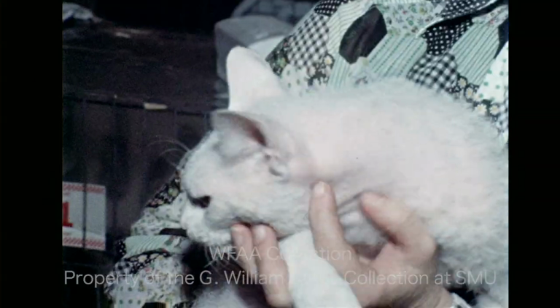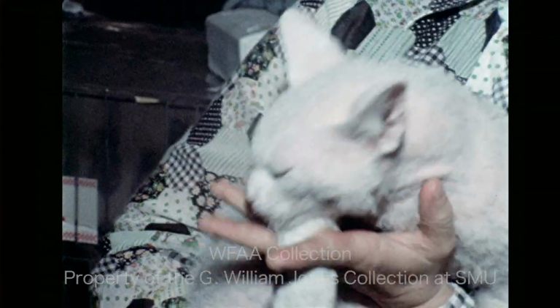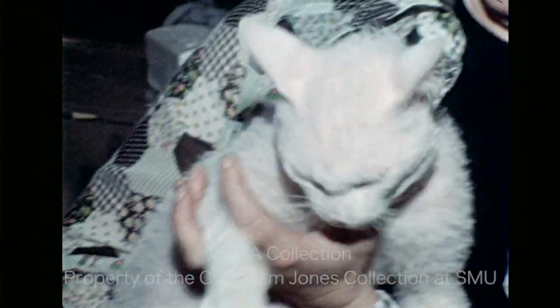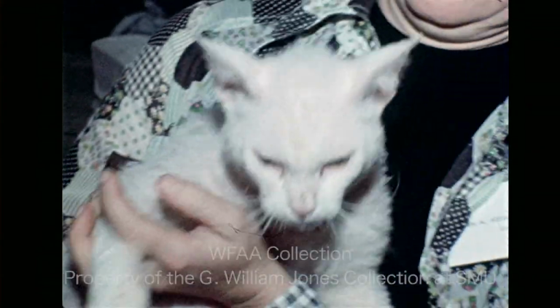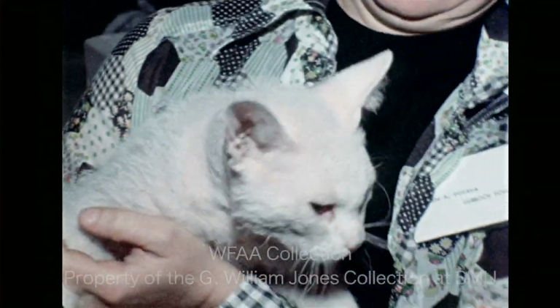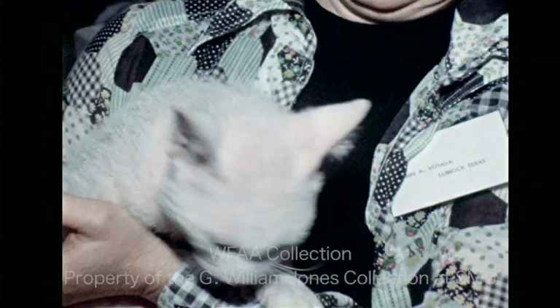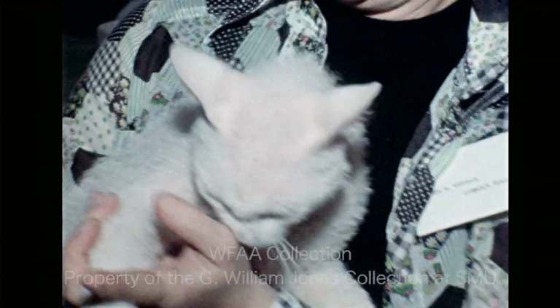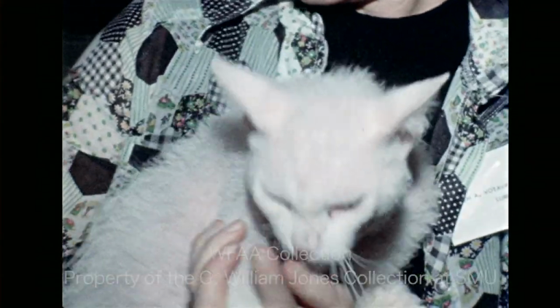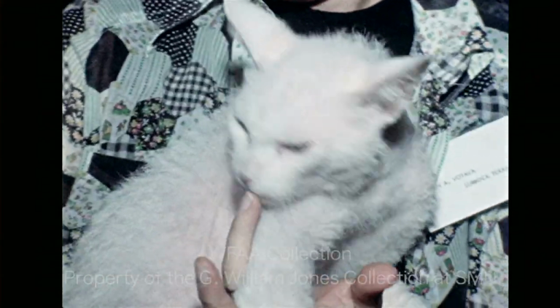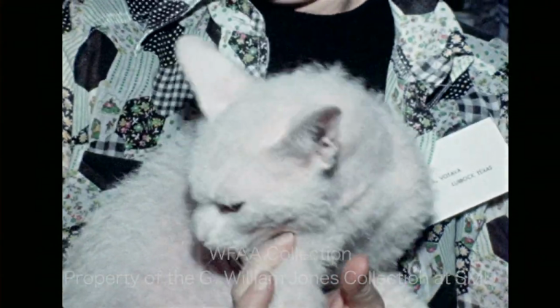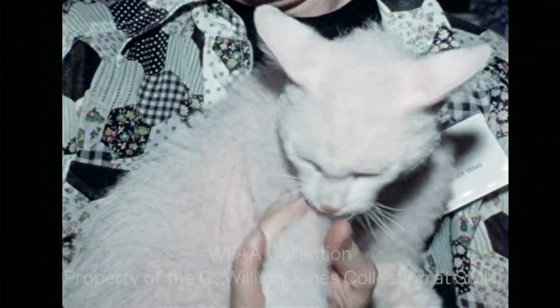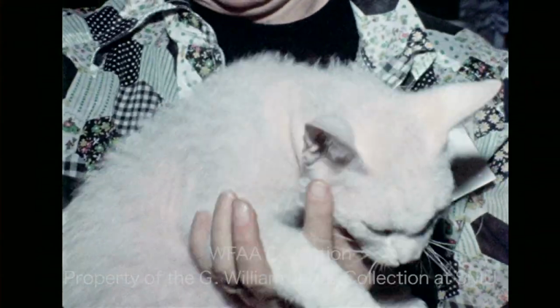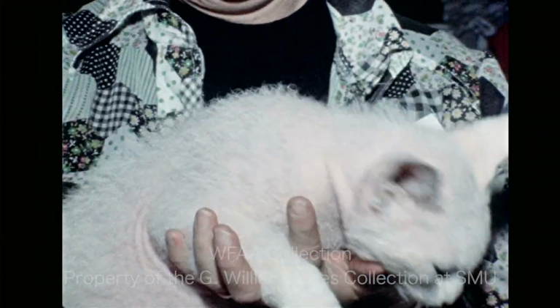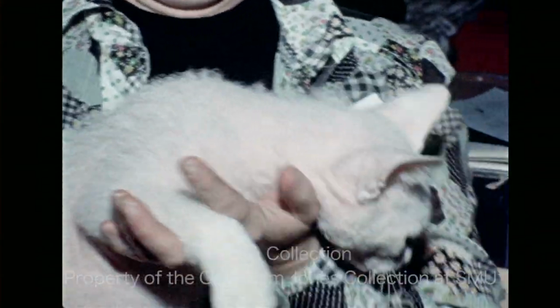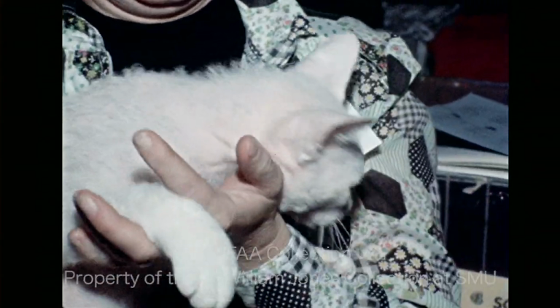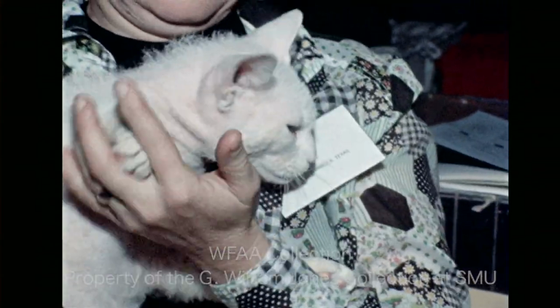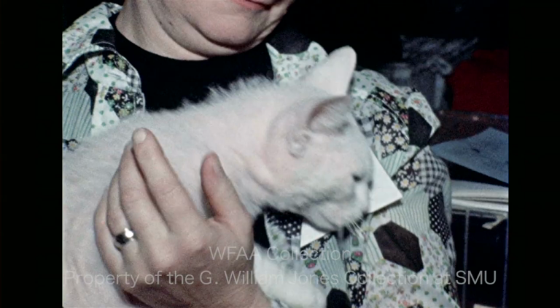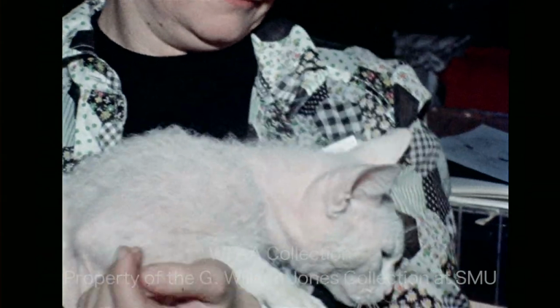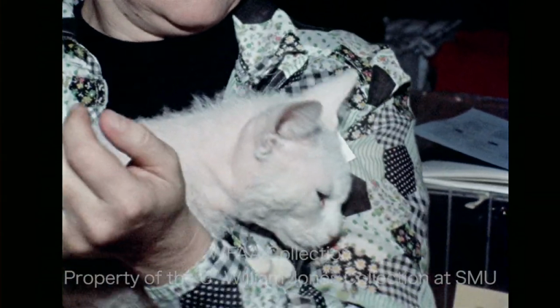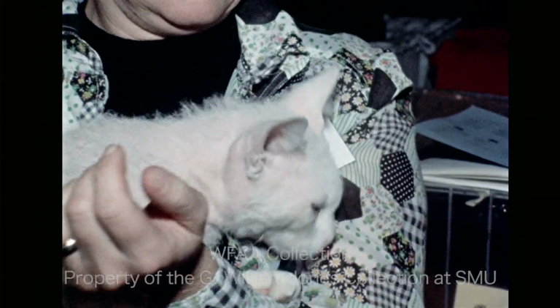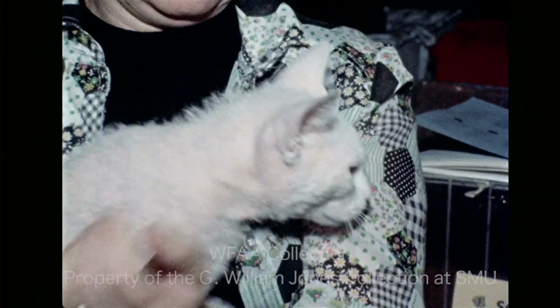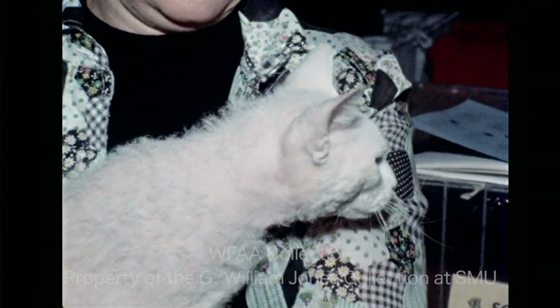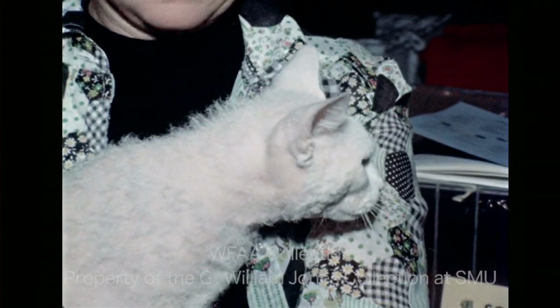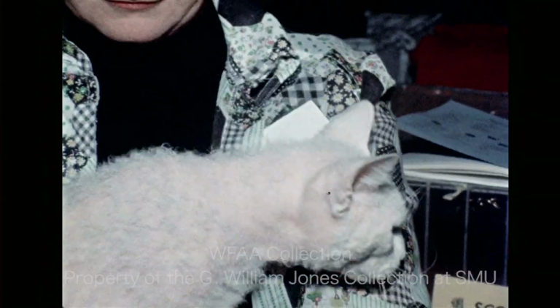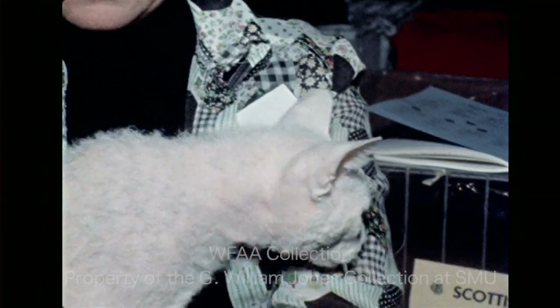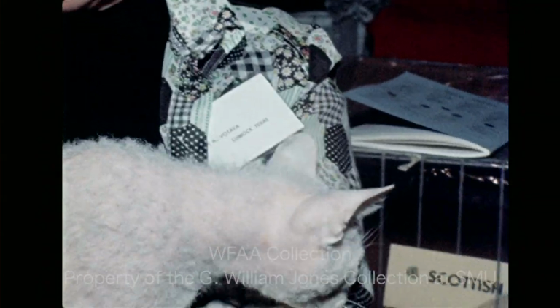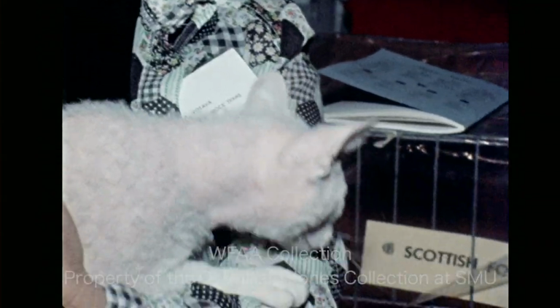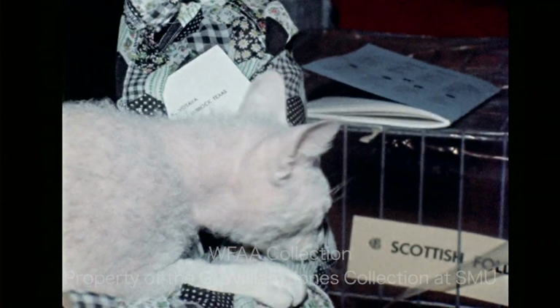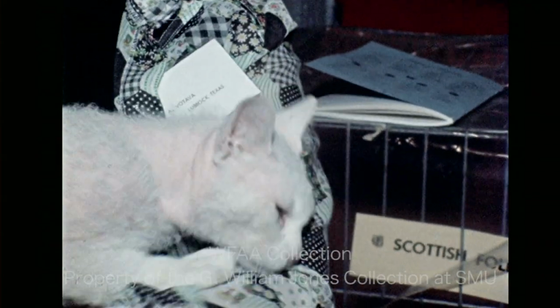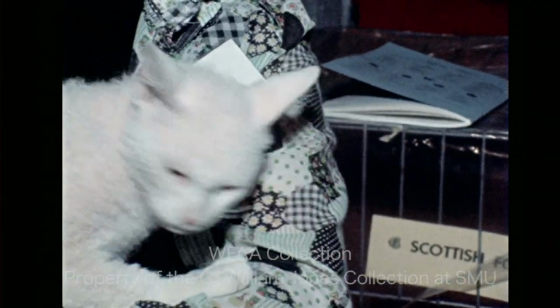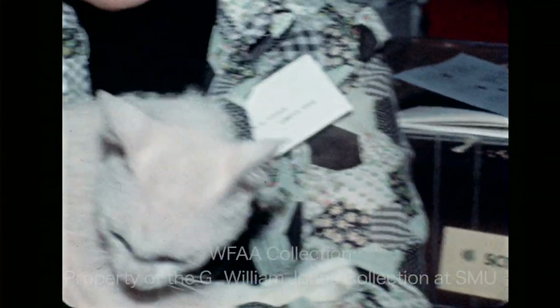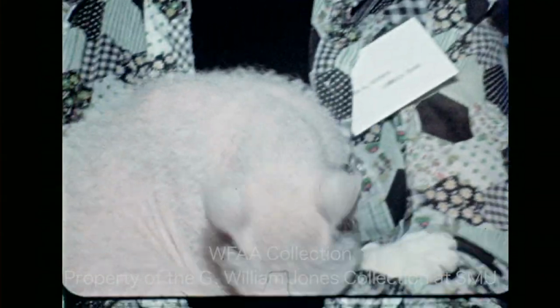Another rare type is the Wirehair American, which looks rather like it's gone bald or had a very bad permanent. But it's supposed to create enough body heat to keep warm without the usual fur coat.